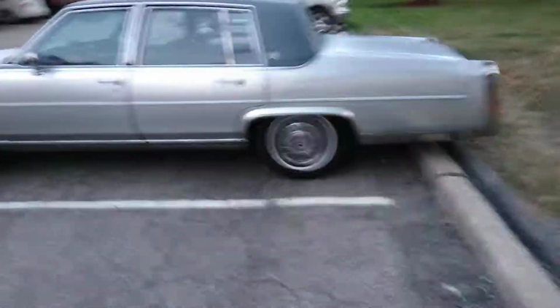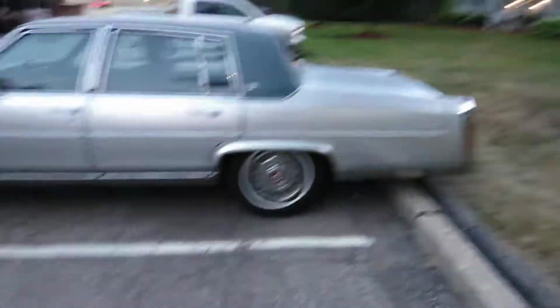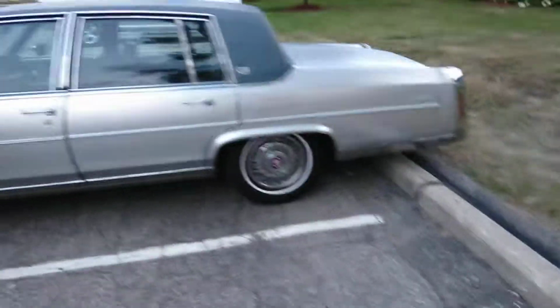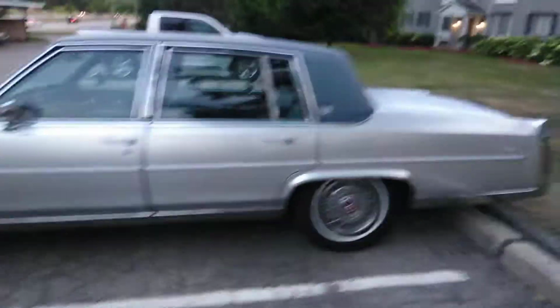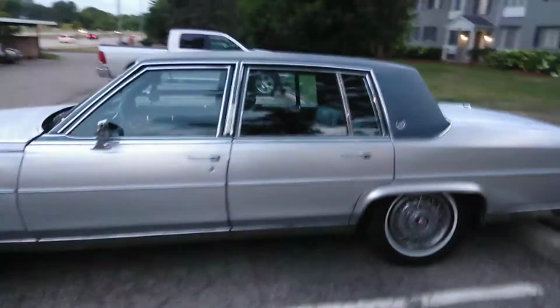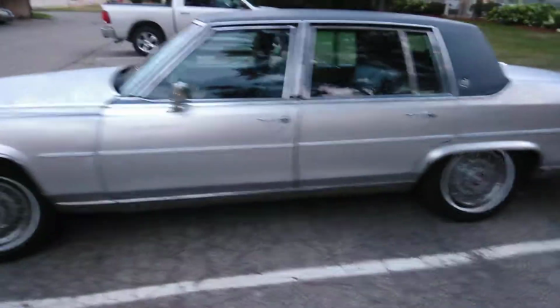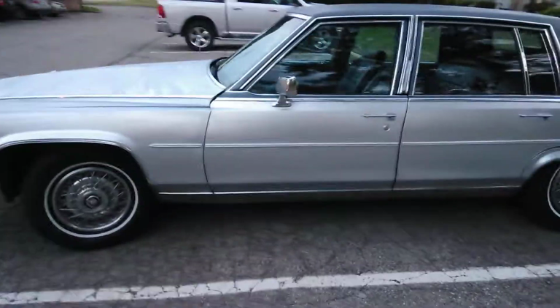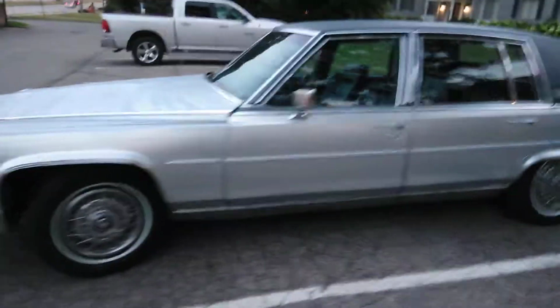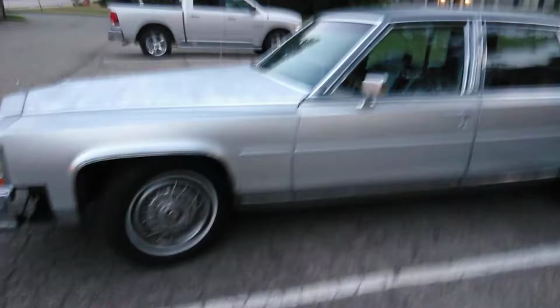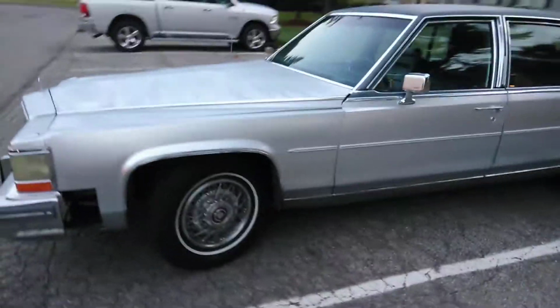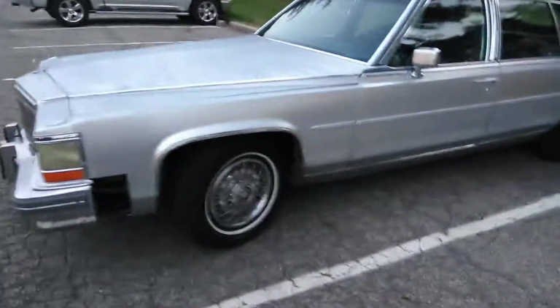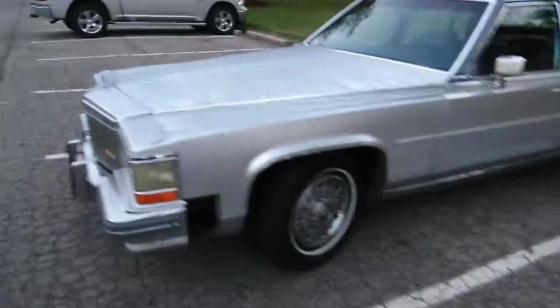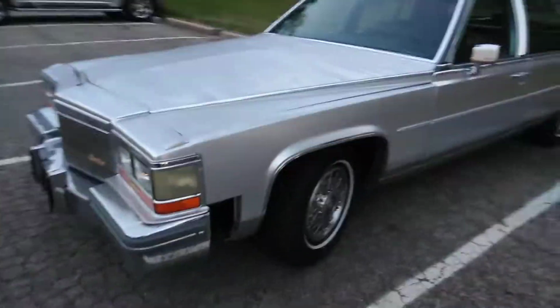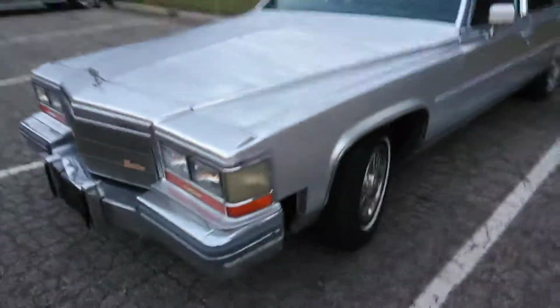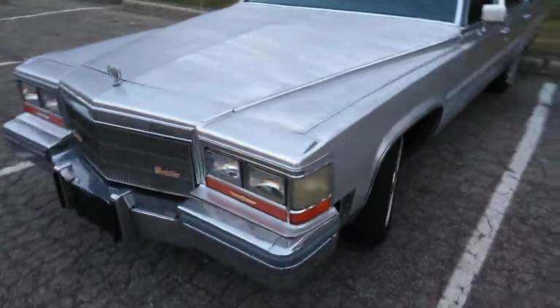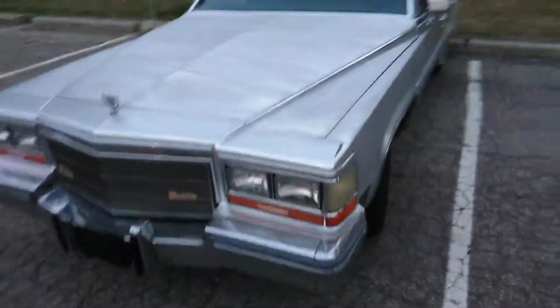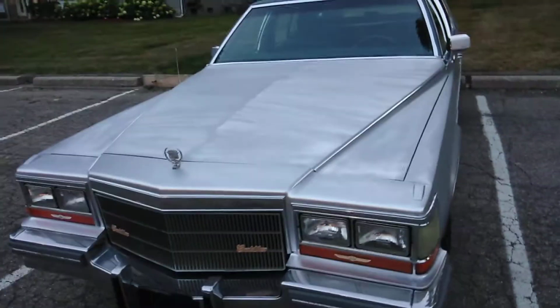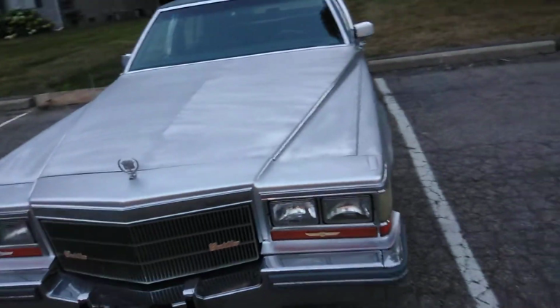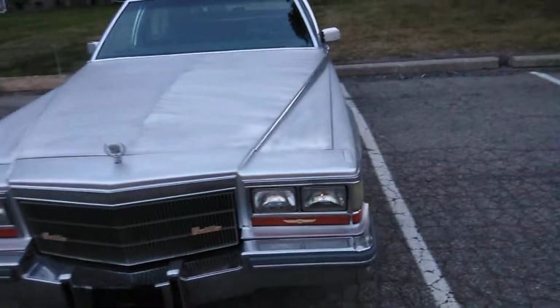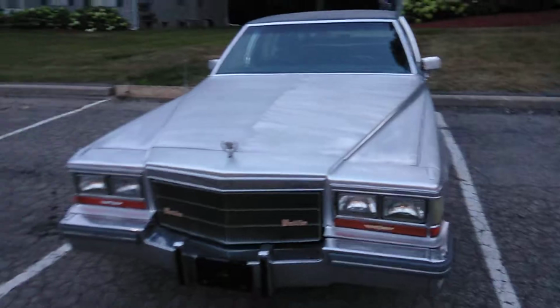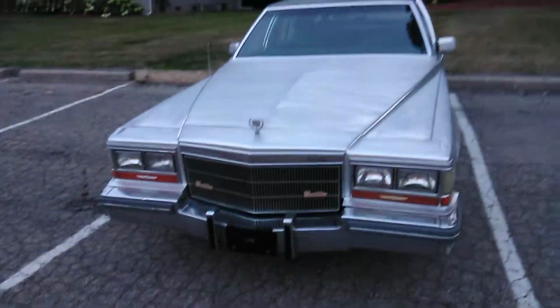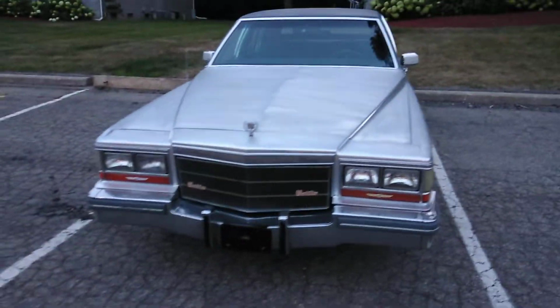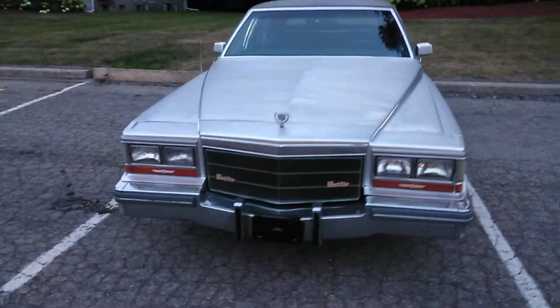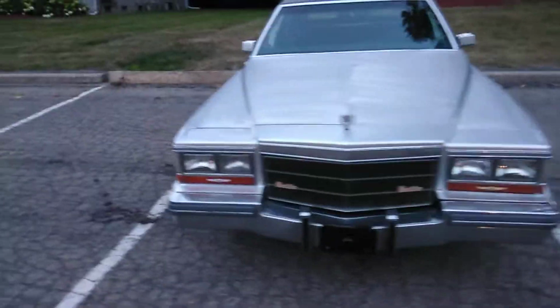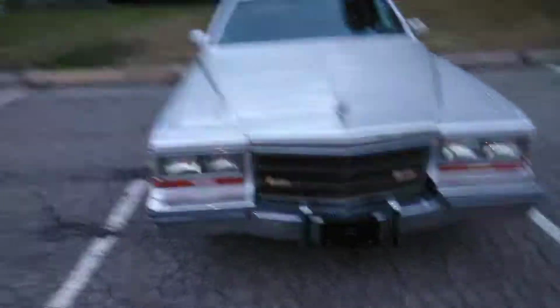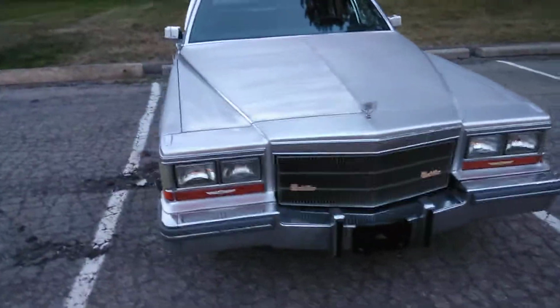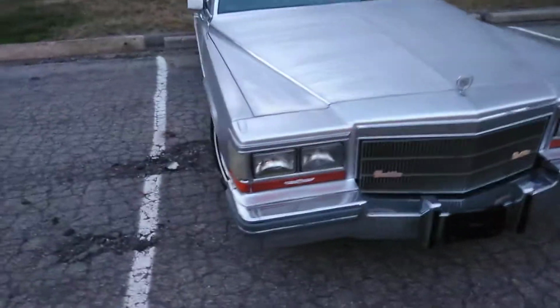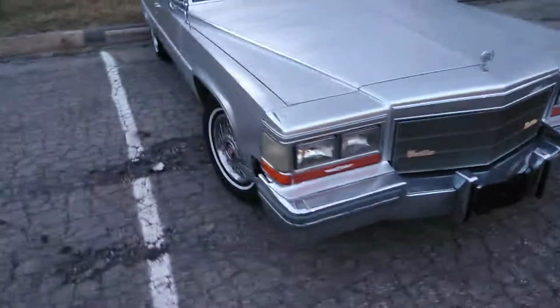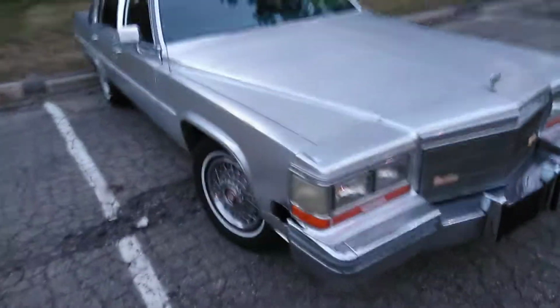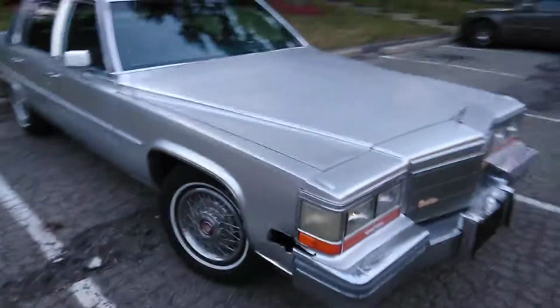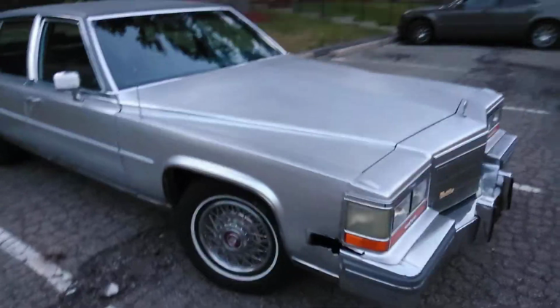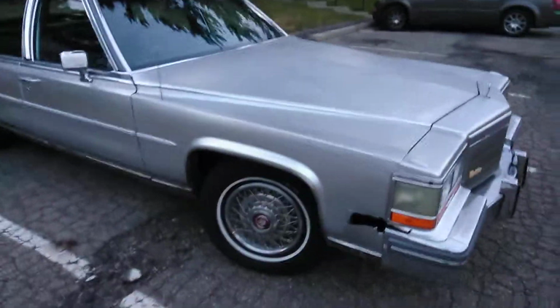What up y'all? What's going on YouTube? It's that Cadillac right here. Somebody was asking me, you know, if I got any more videos. Yeah, what is going on right here?